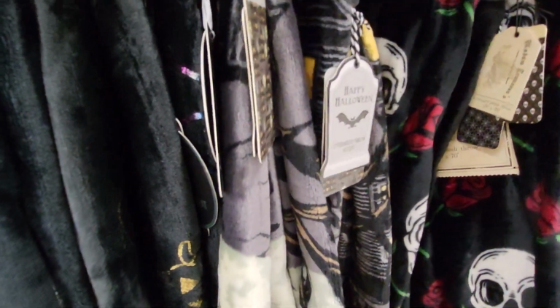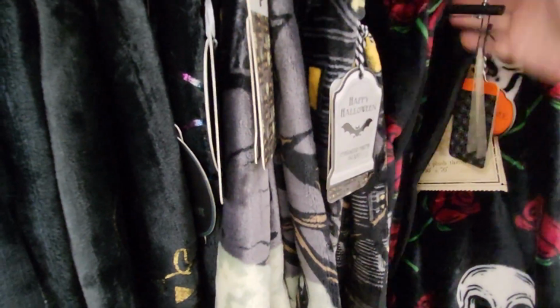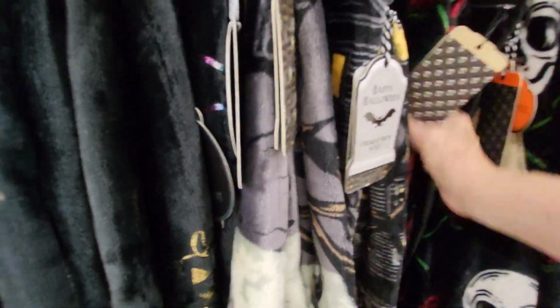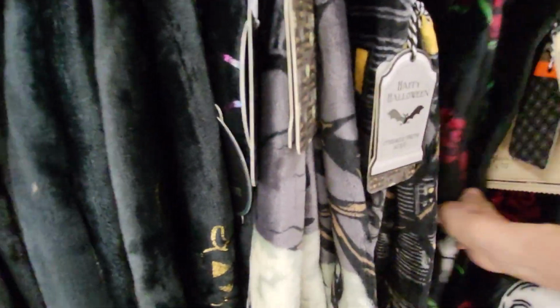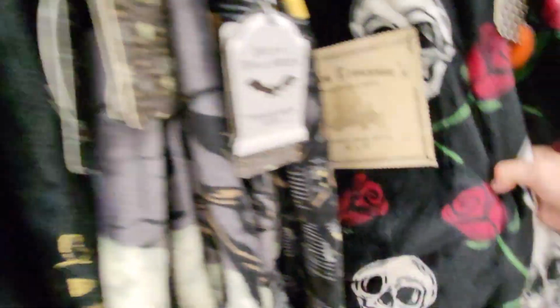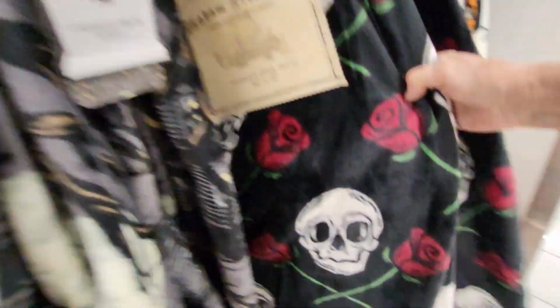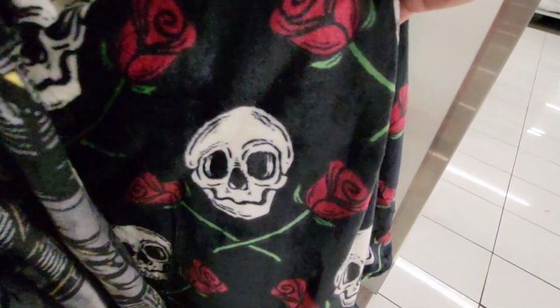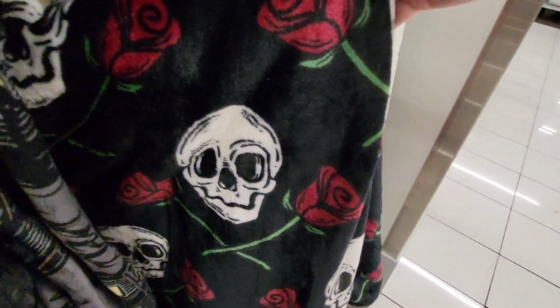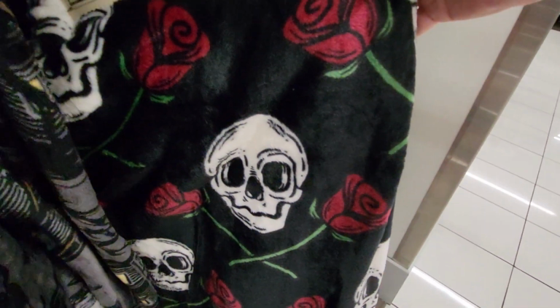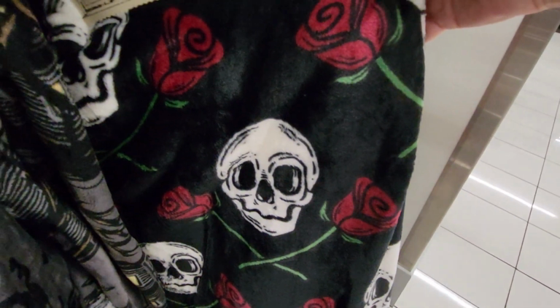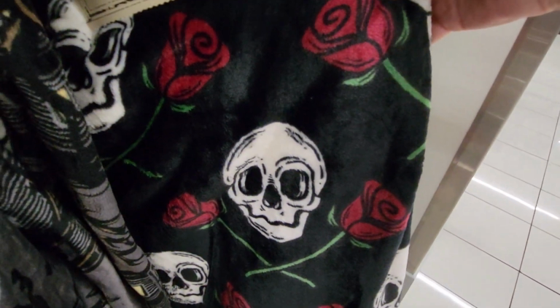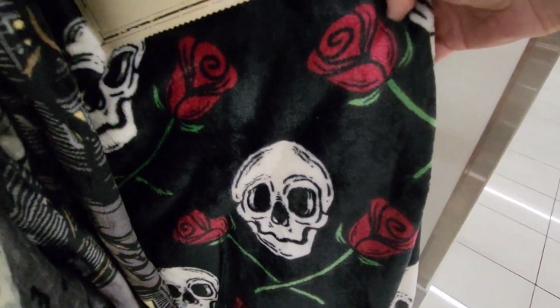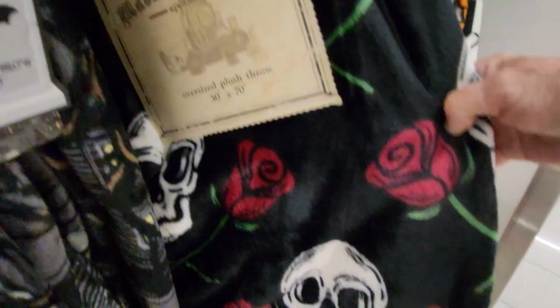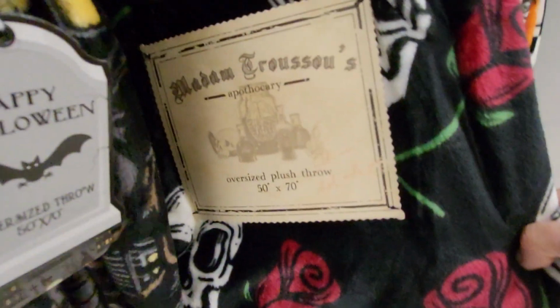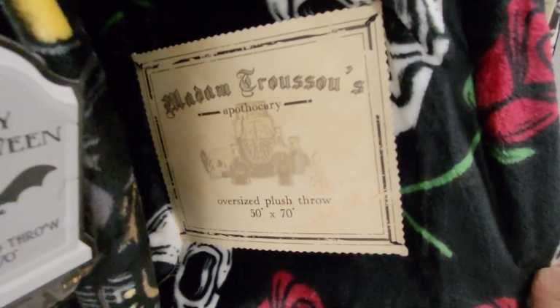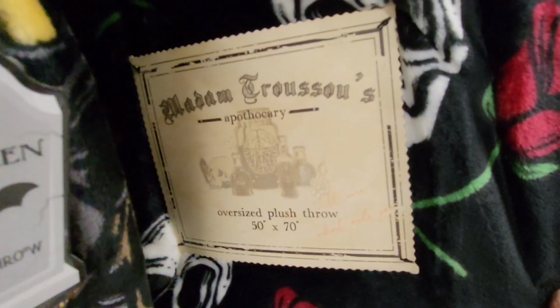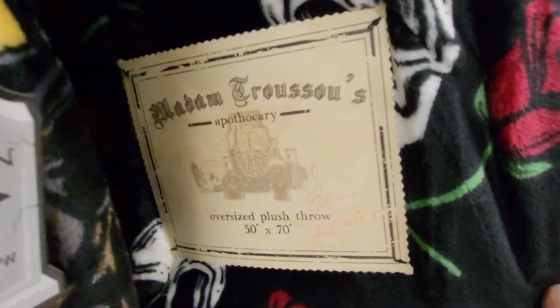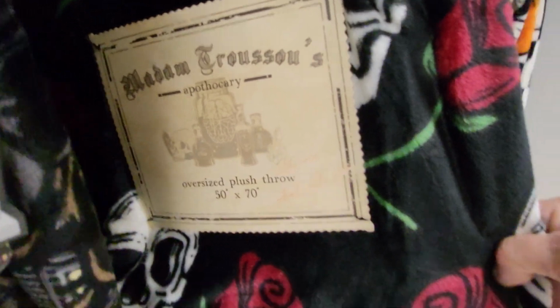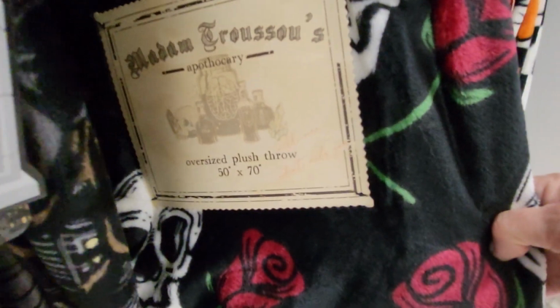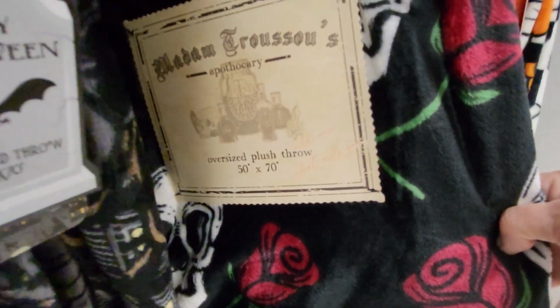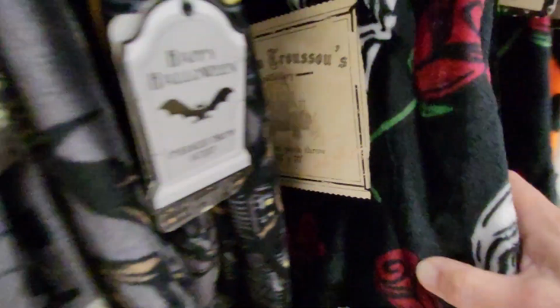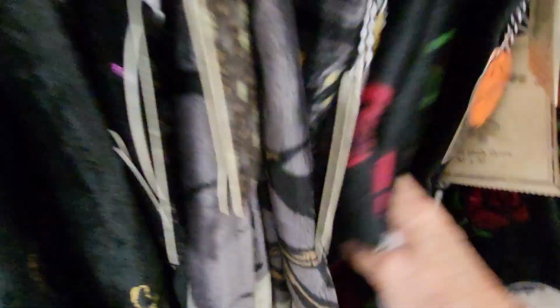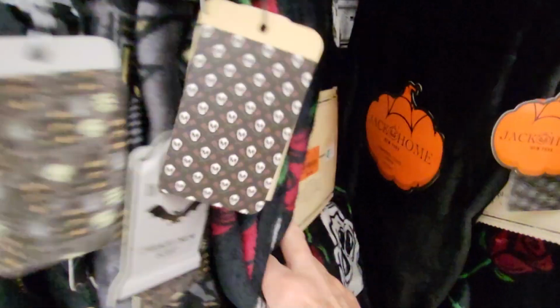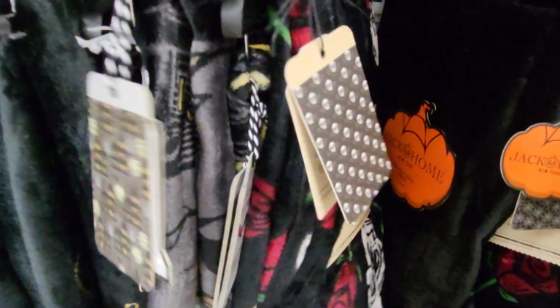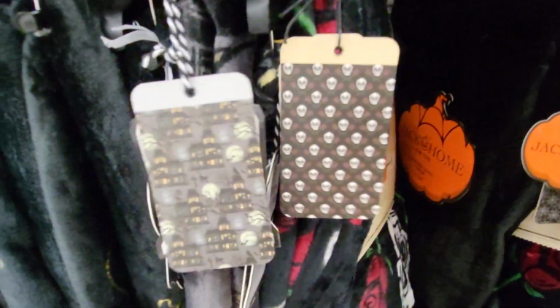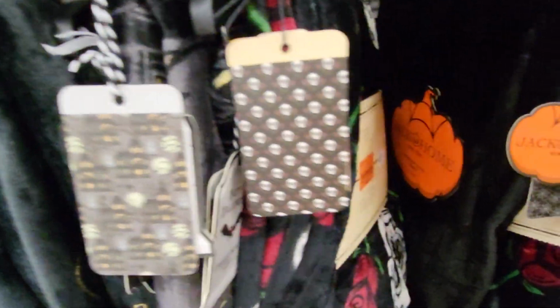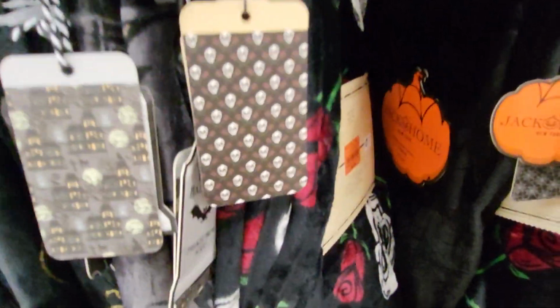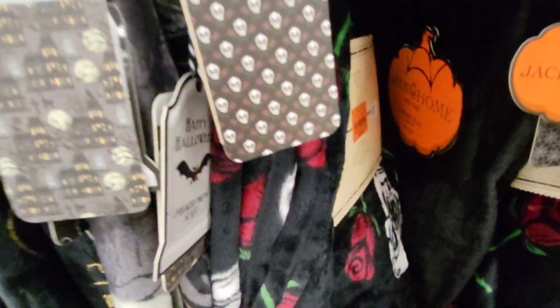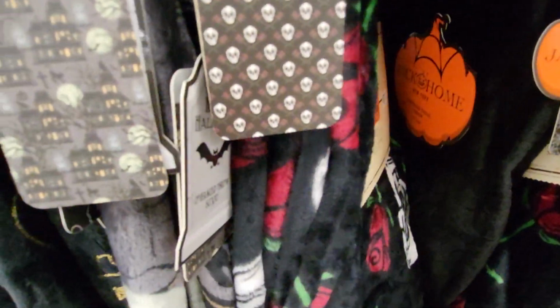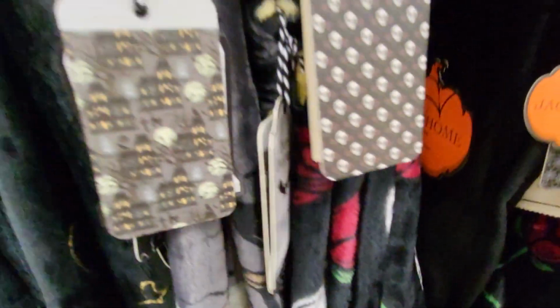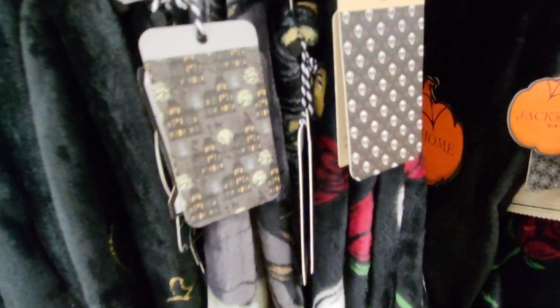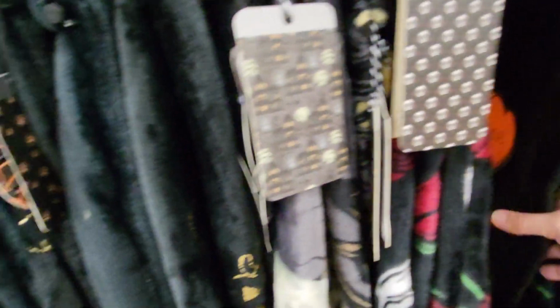They have a Skull with Roses. It says Madame Trousseau's. It's Oversized 50 by 70, and it's $9.99.